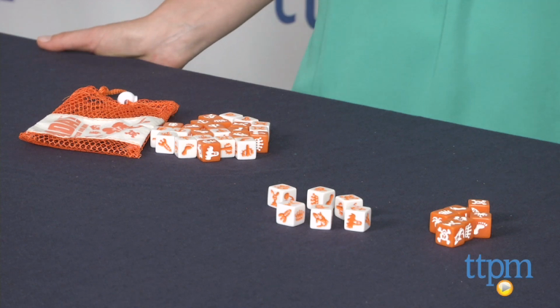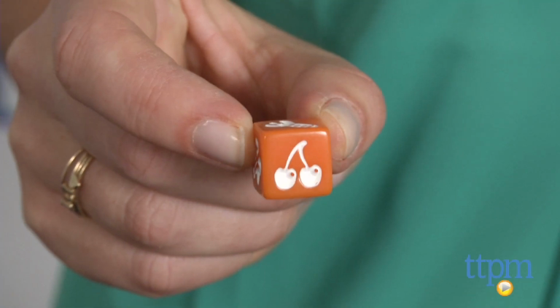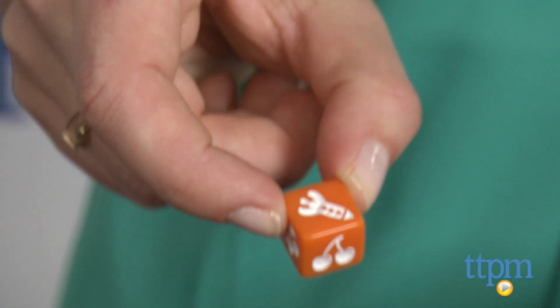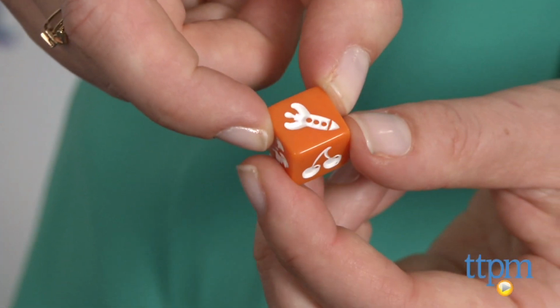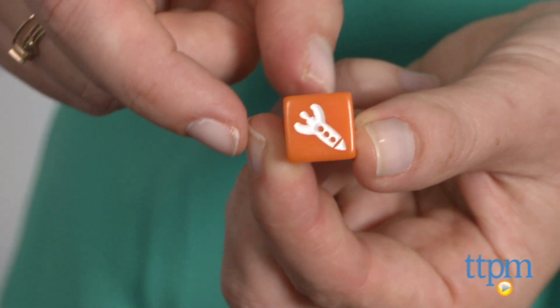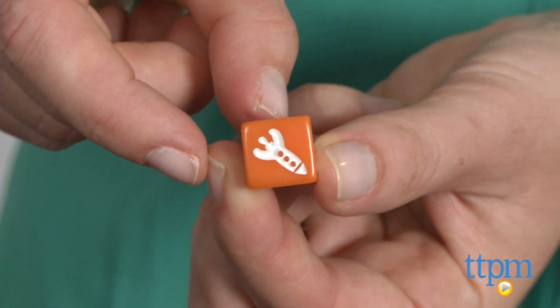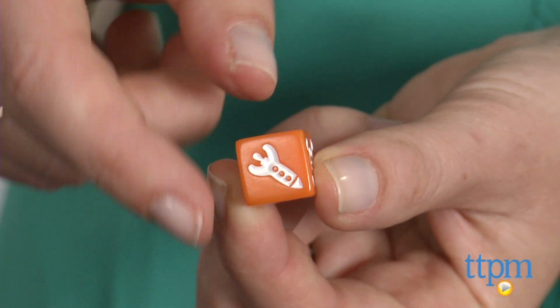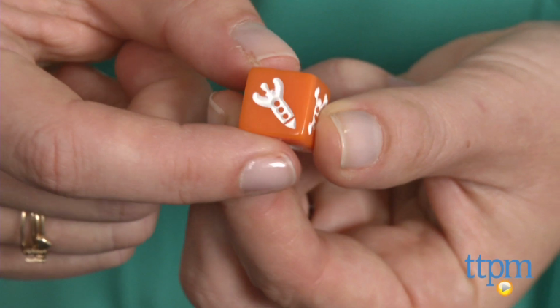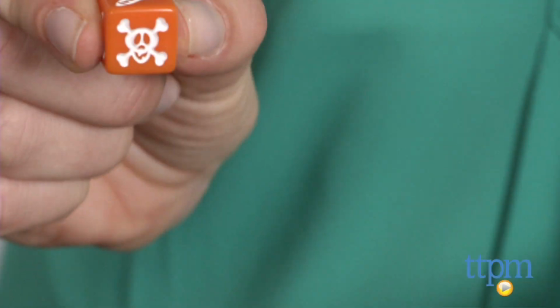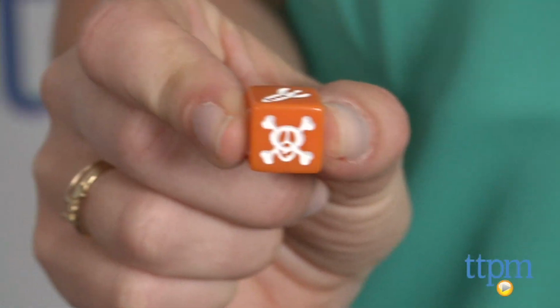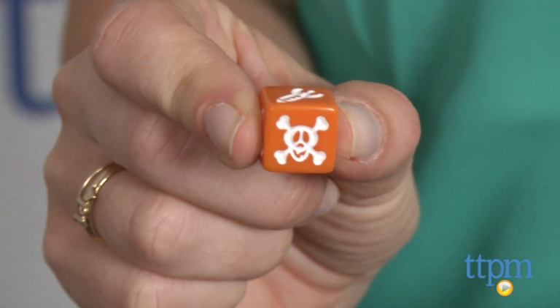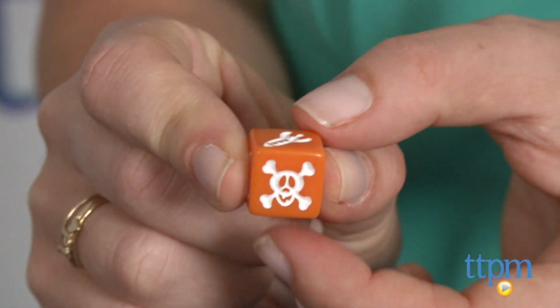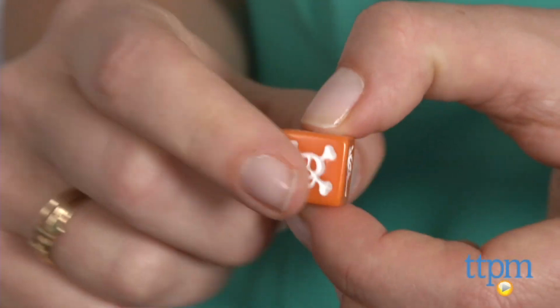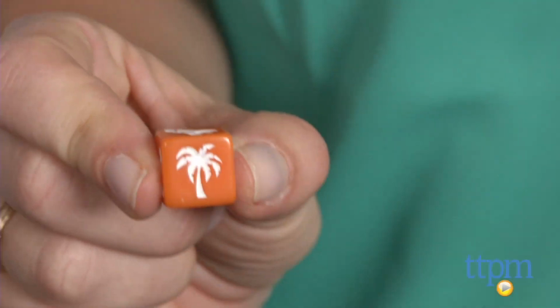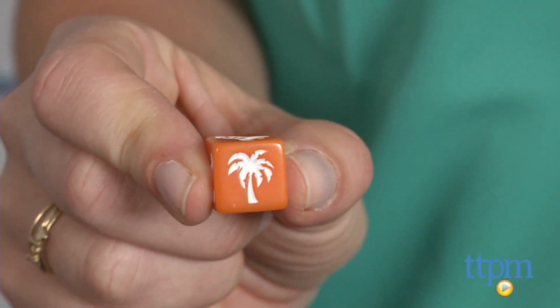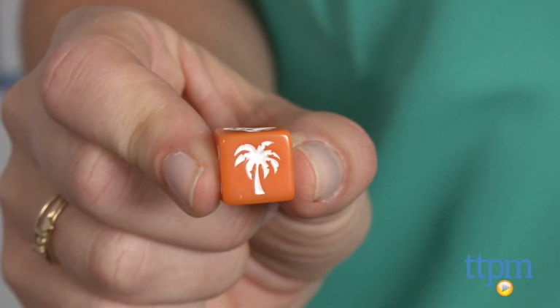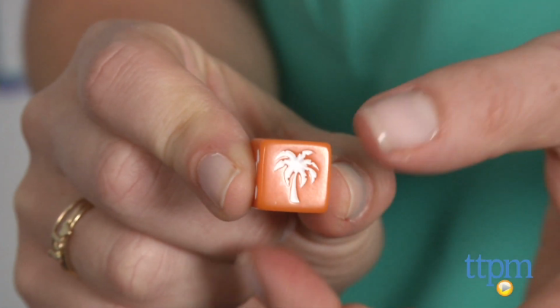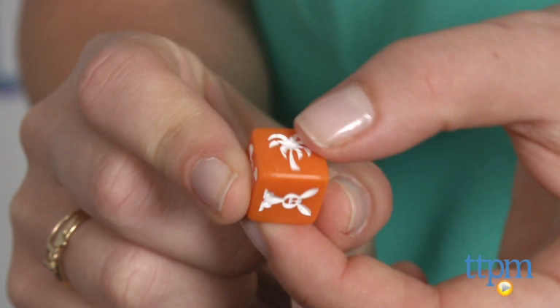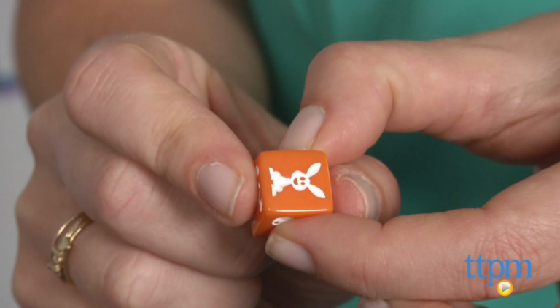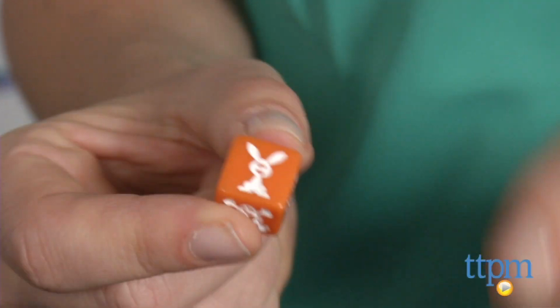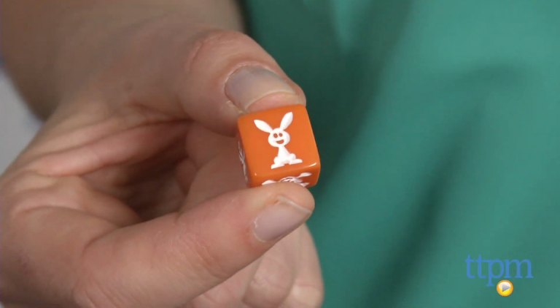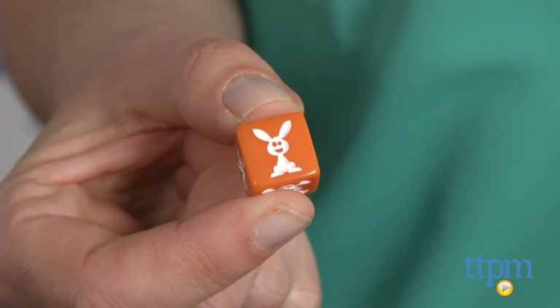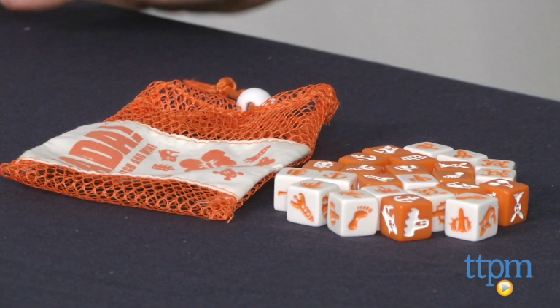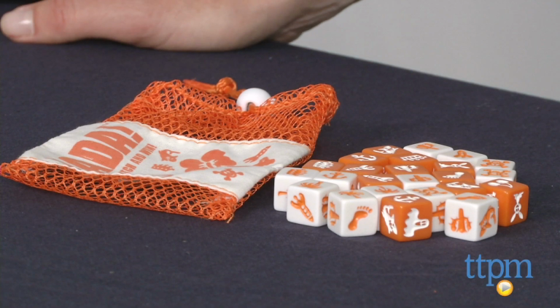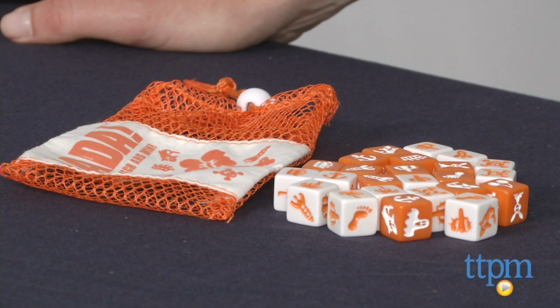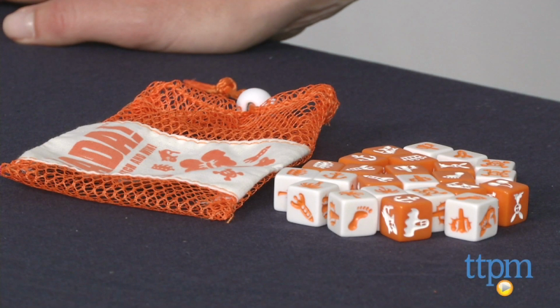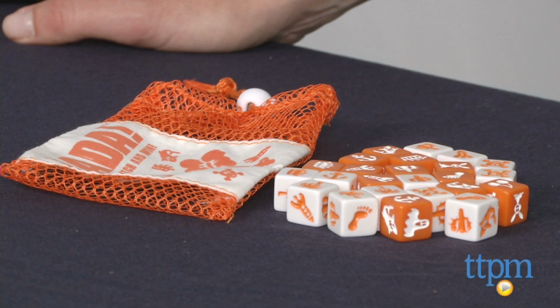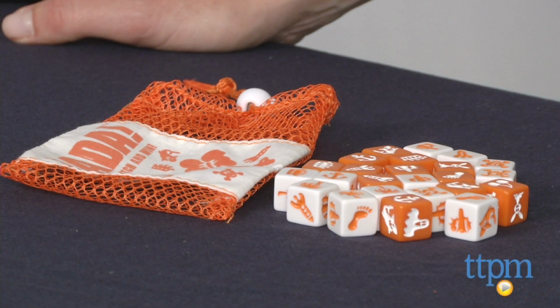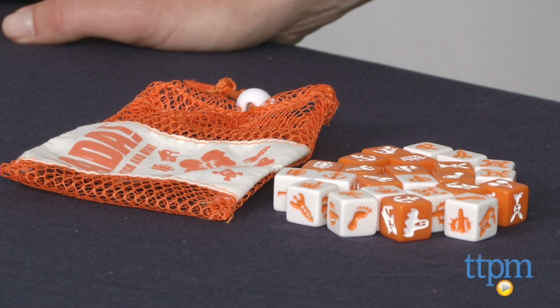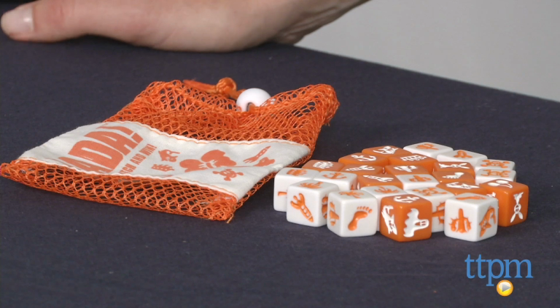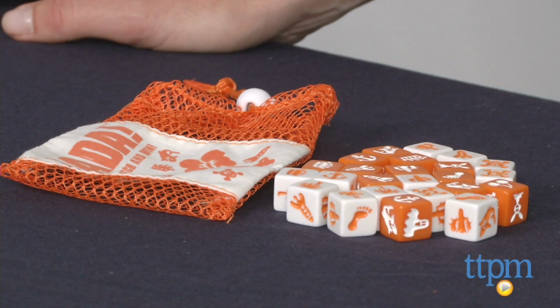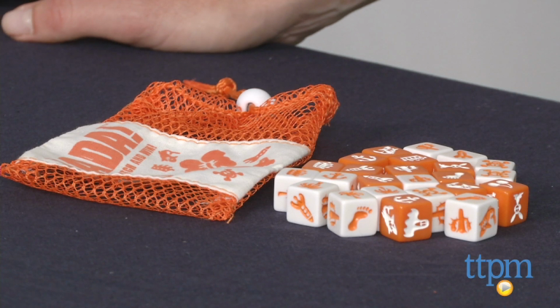The game contains 18 white and 18 orange dice with images of anchors, palm trees, butterflies, ghosts, cherries, rockets, rabbits, skulls, and more. The included instructions are simple and straightforward, and the basic gameplay is easy to pick up, so we're going to show you how to do that now.